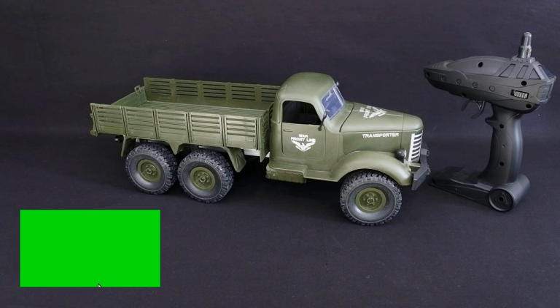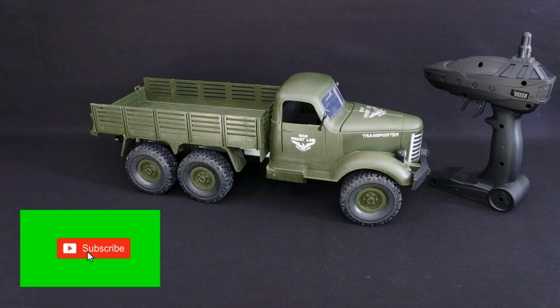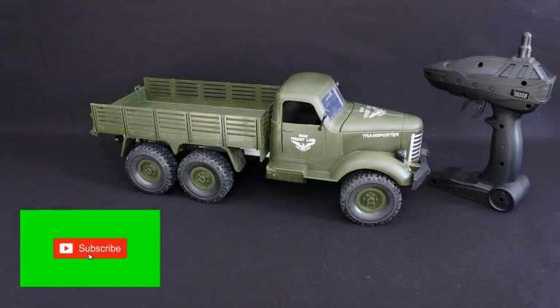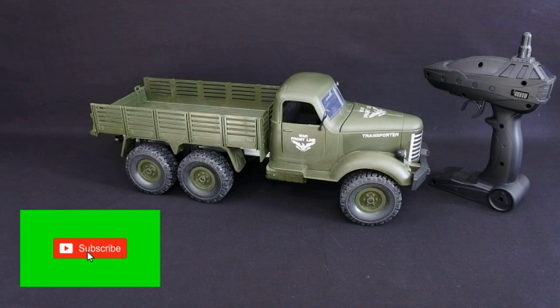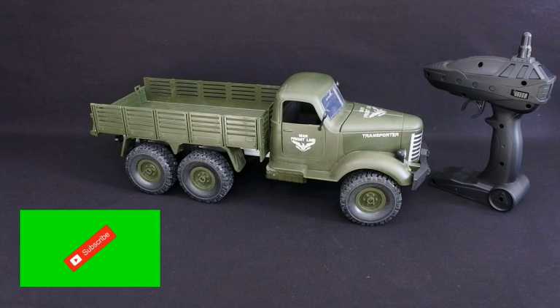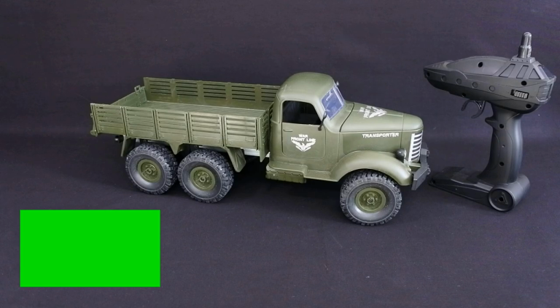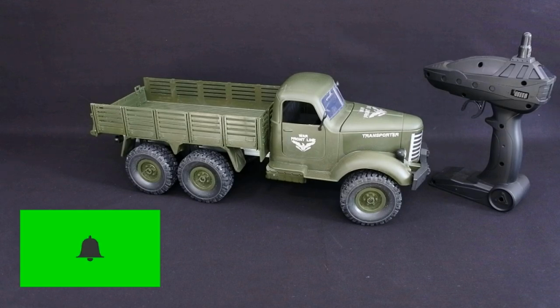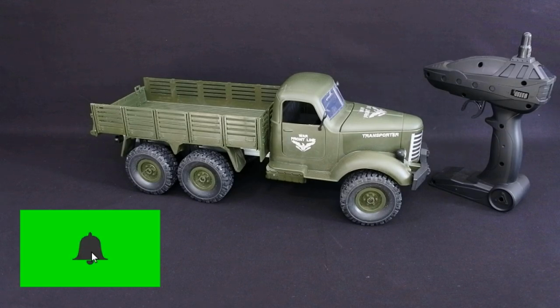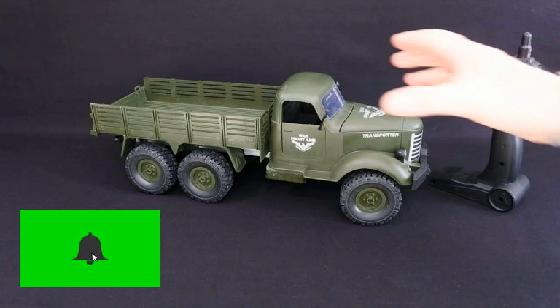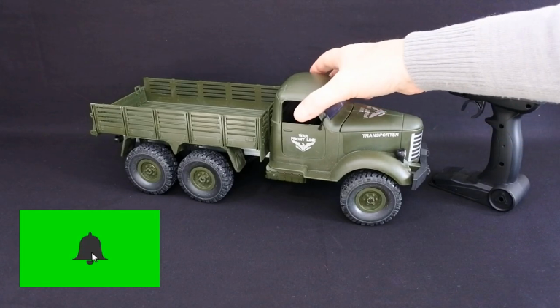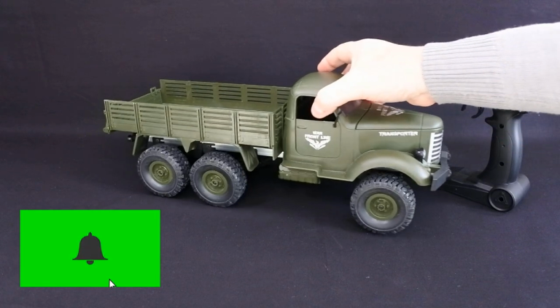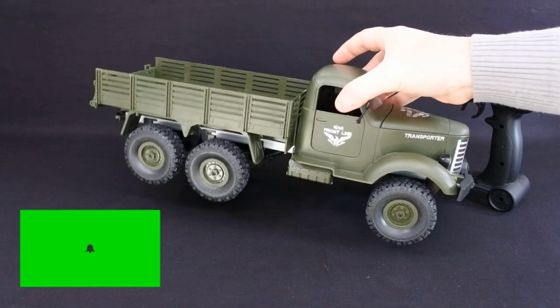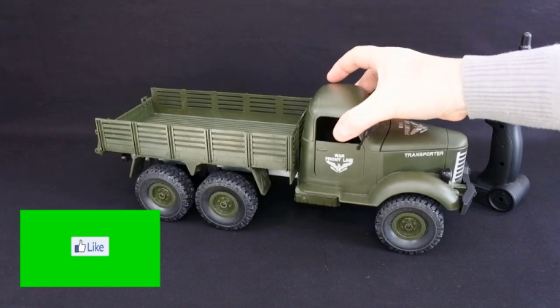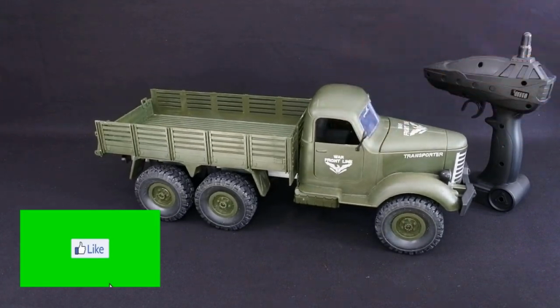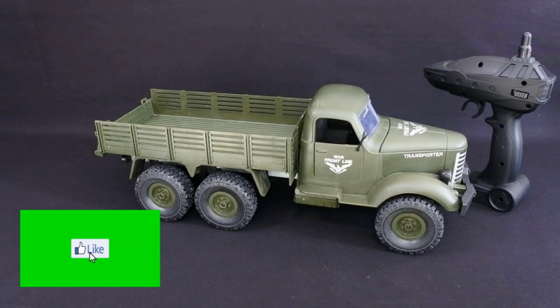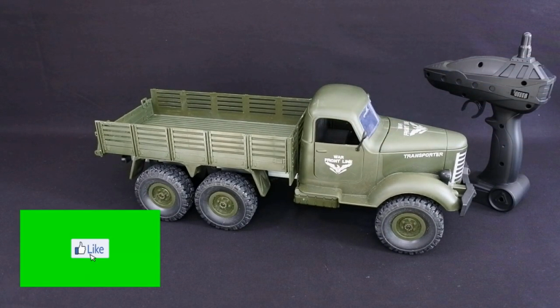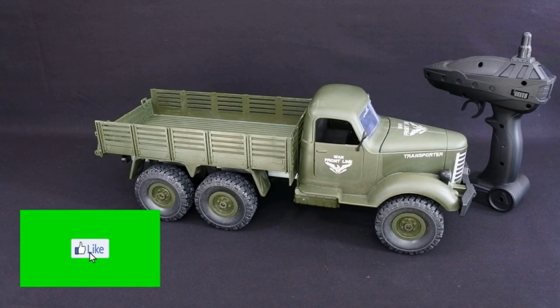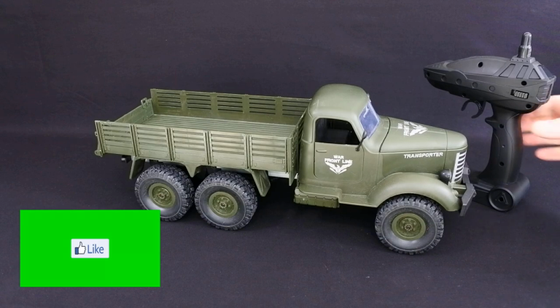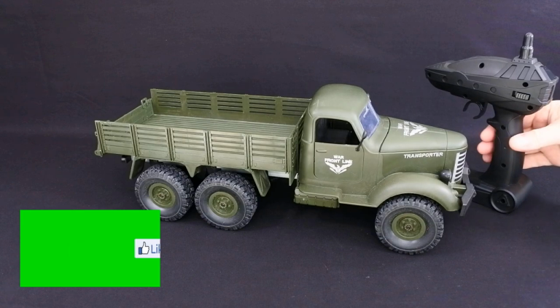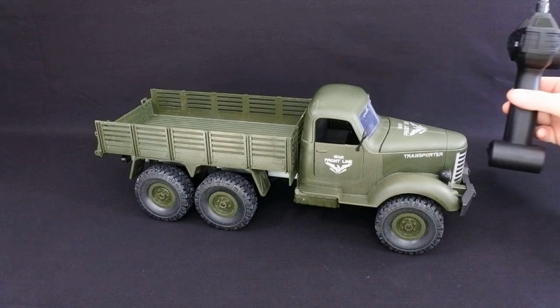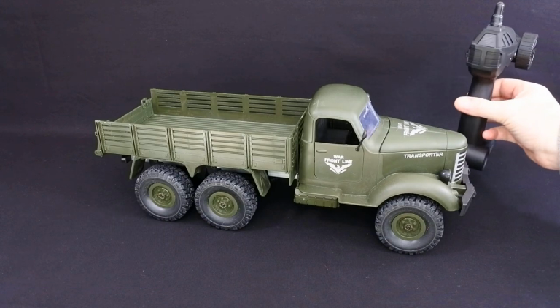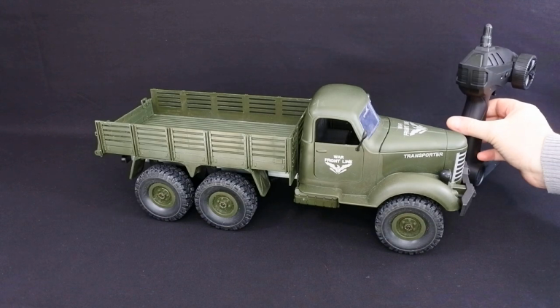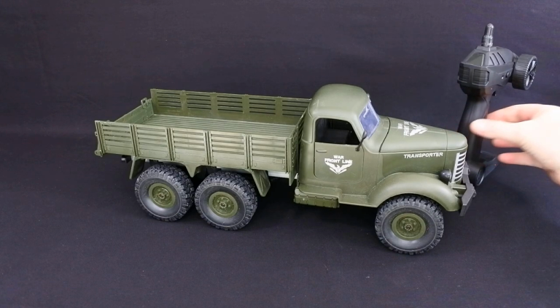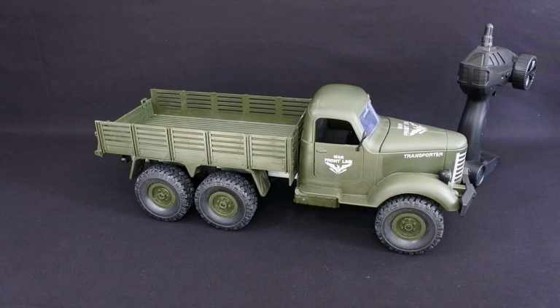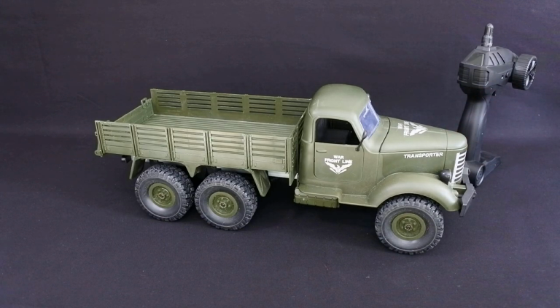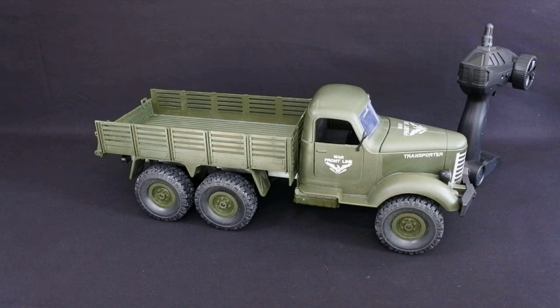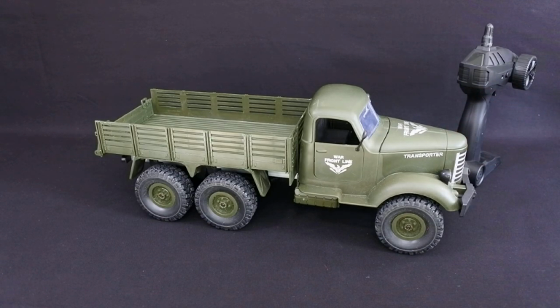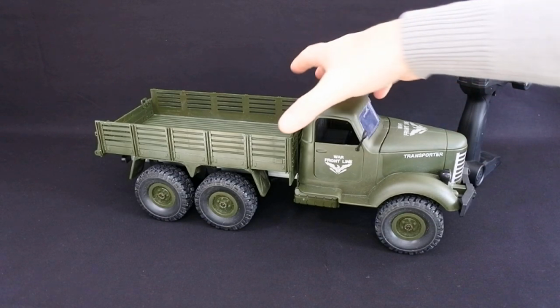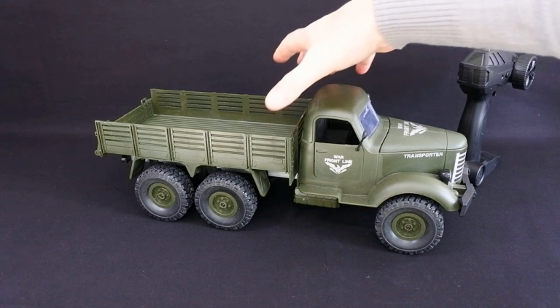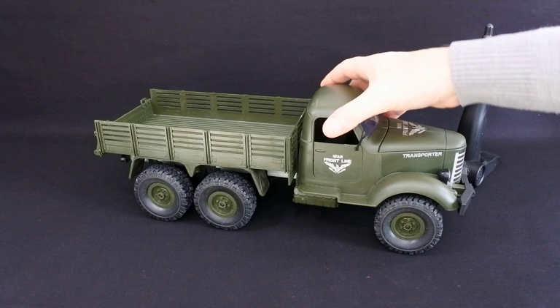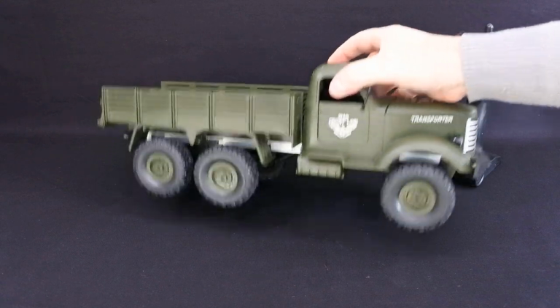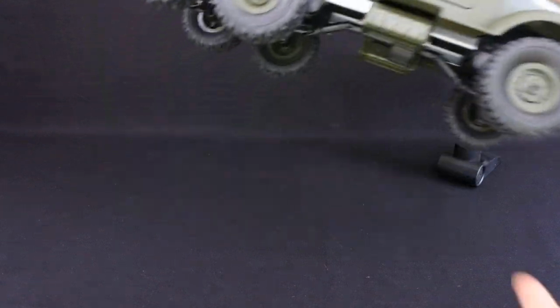Hi, welcome back to Kulskoo Drones. Today we have the JJRC Q60. A couple of weeks ago I reviewed the Q61, so this is the six-wheel drive version. Let's have a look at the truck first.